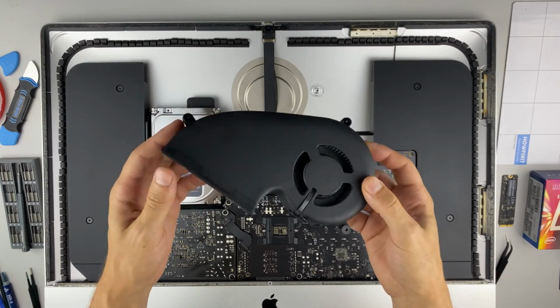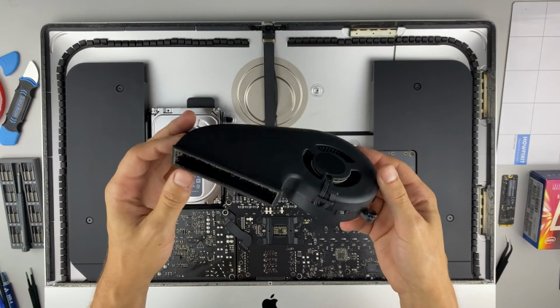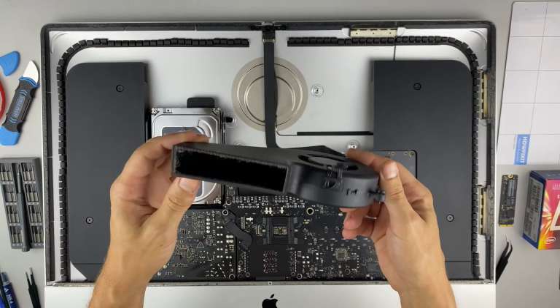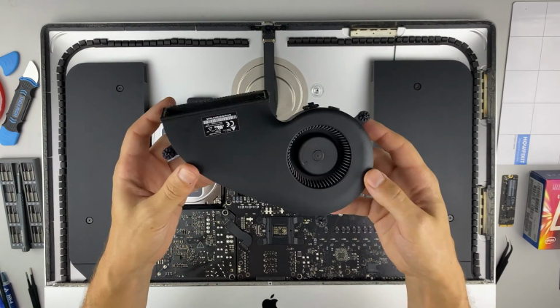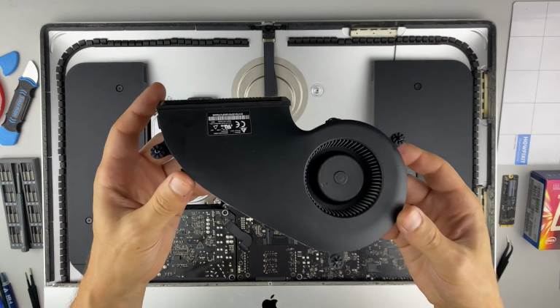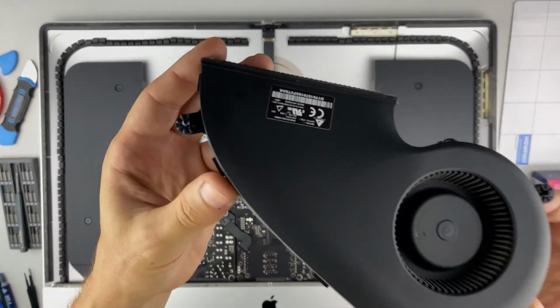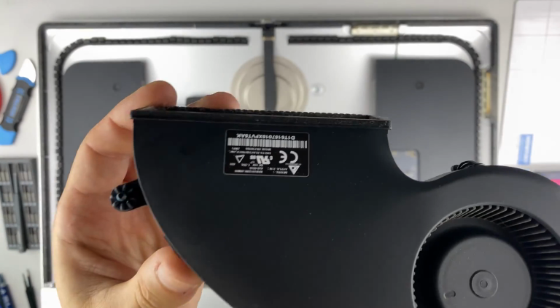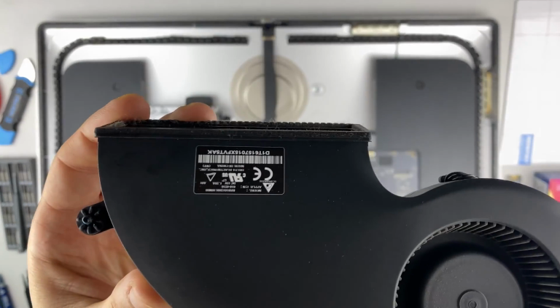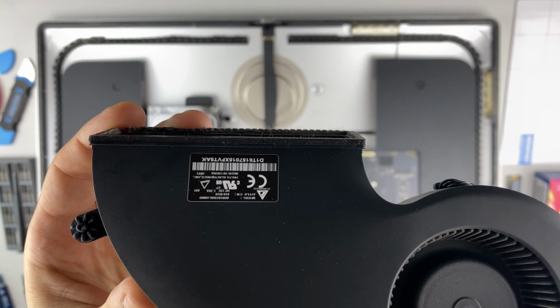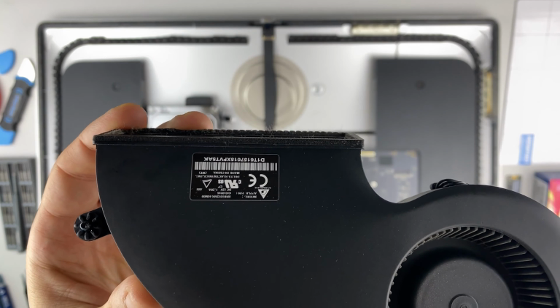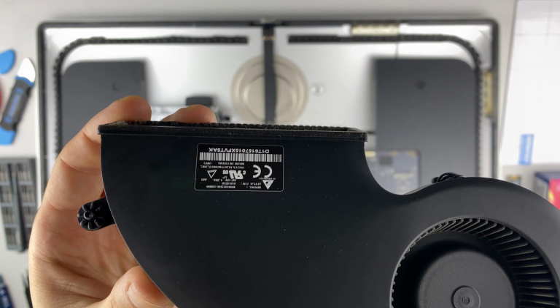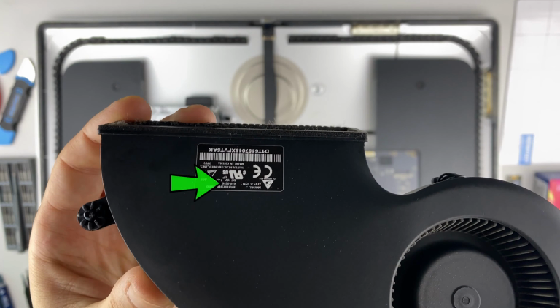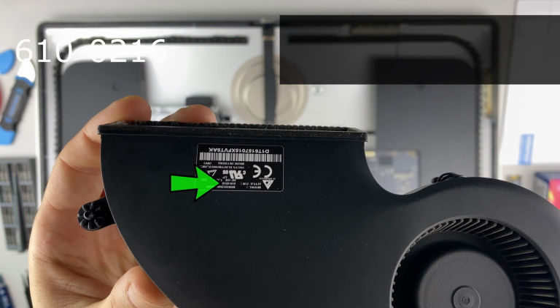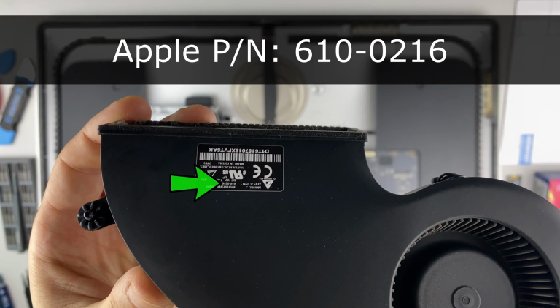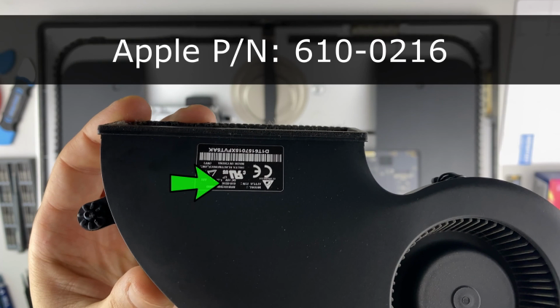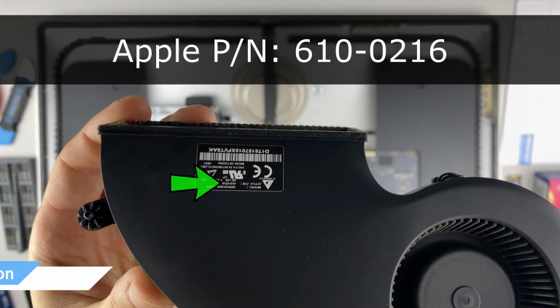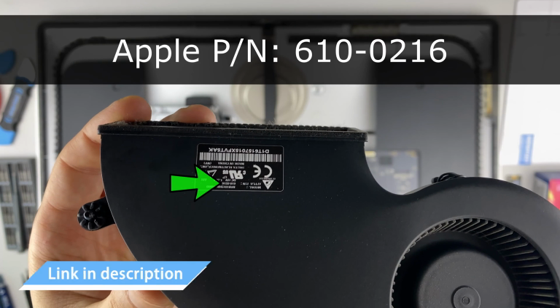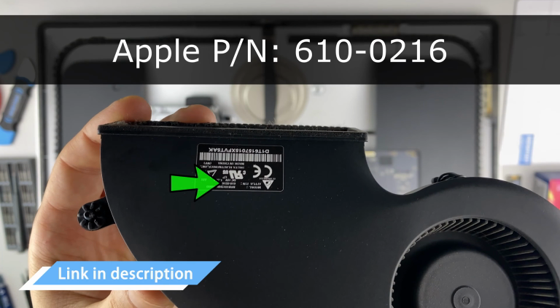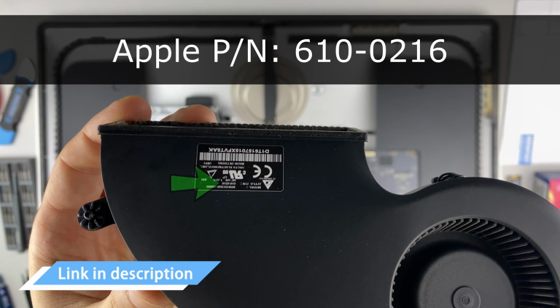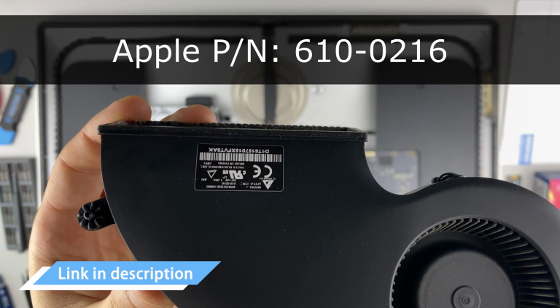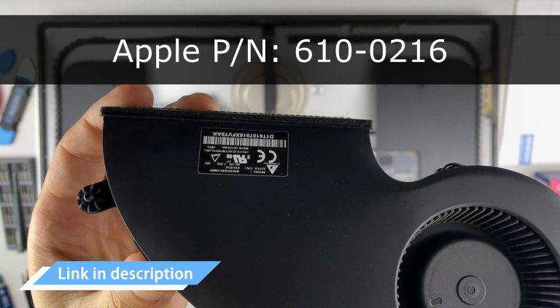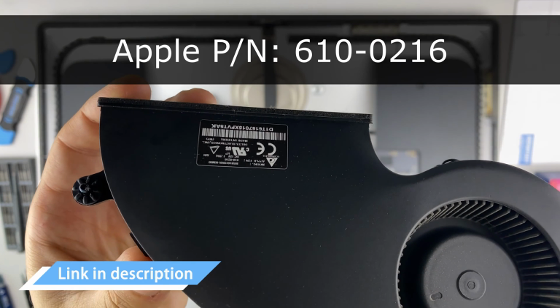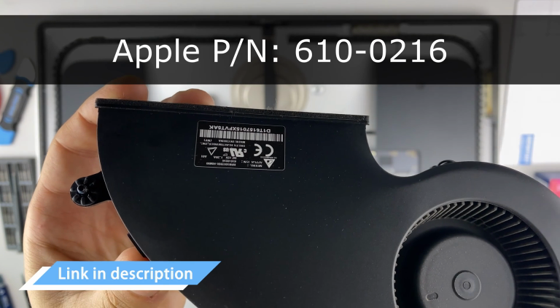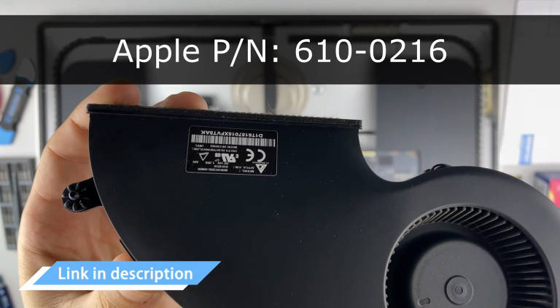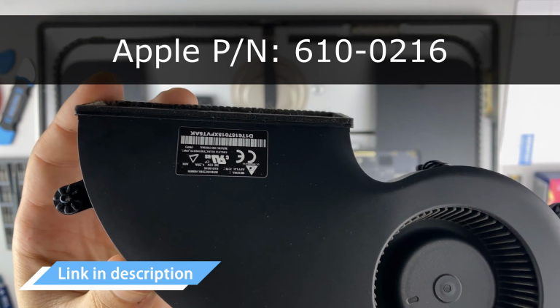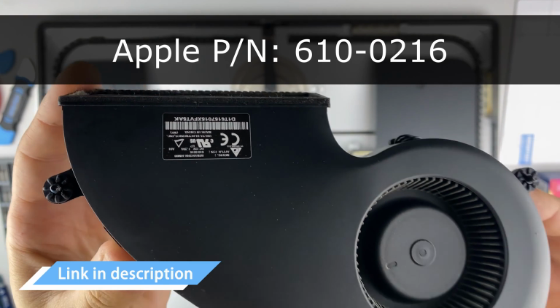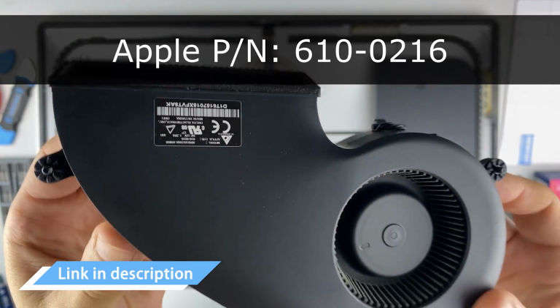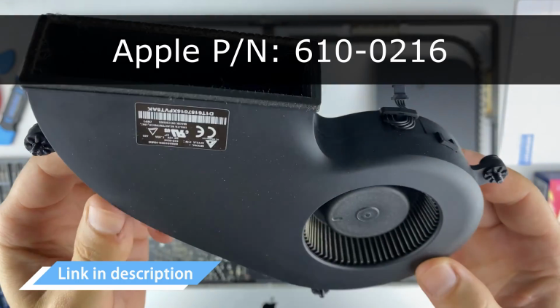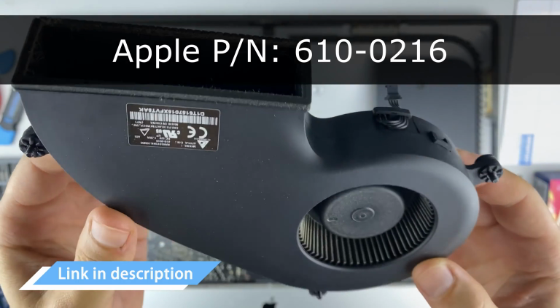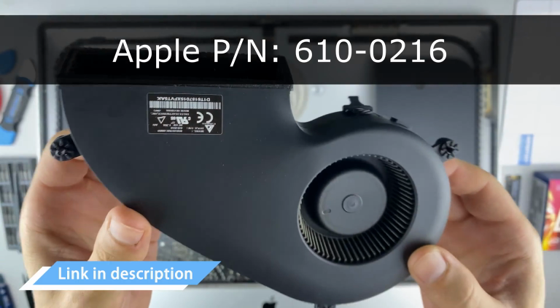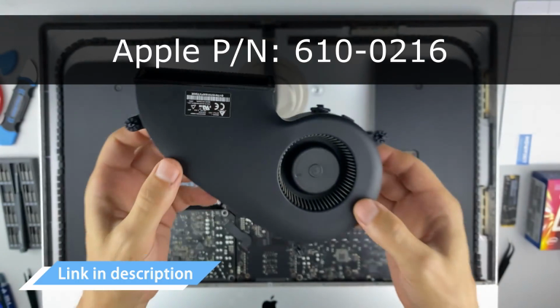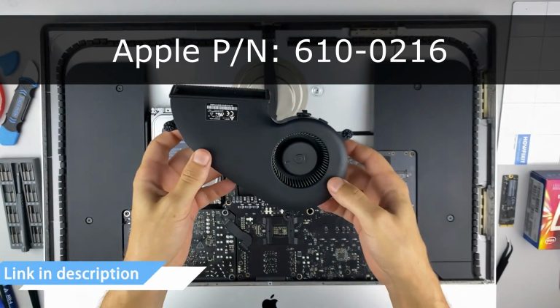You can find a replacement fan by manufacturer part number. Also, in the description I left a link where to buy a new fan for an iMac.